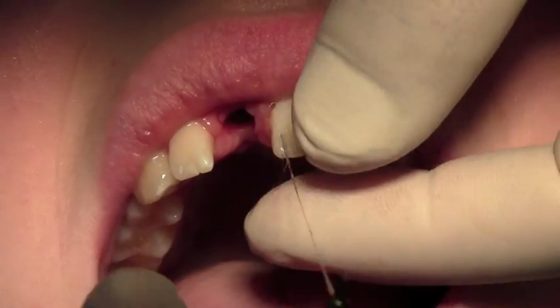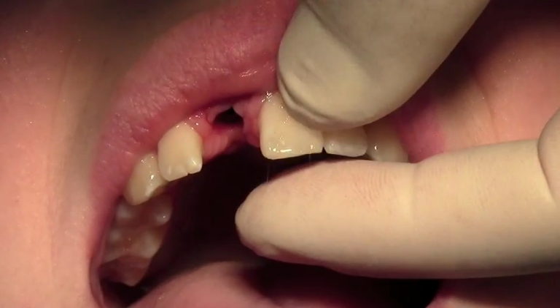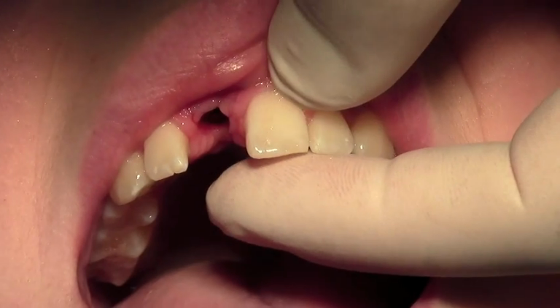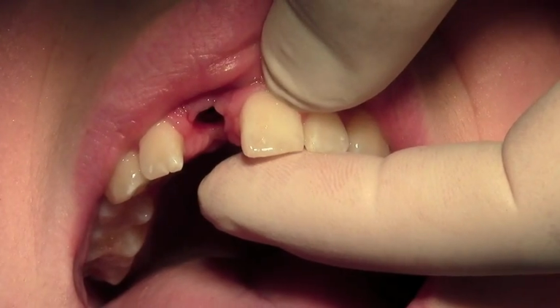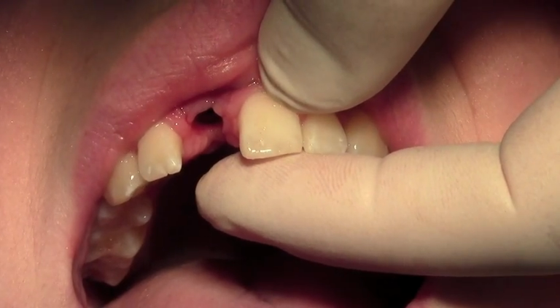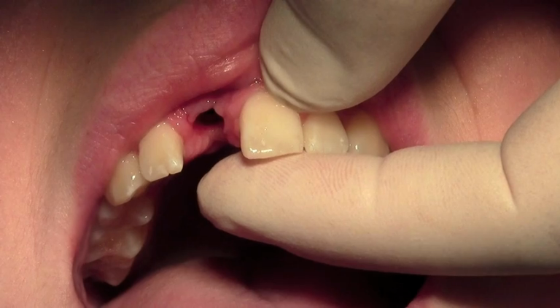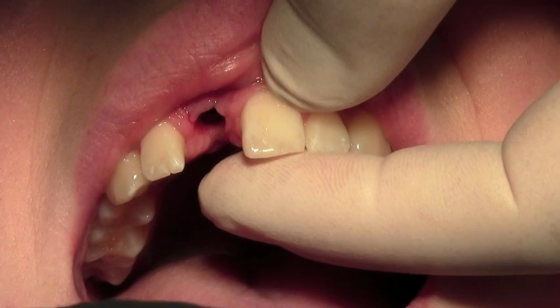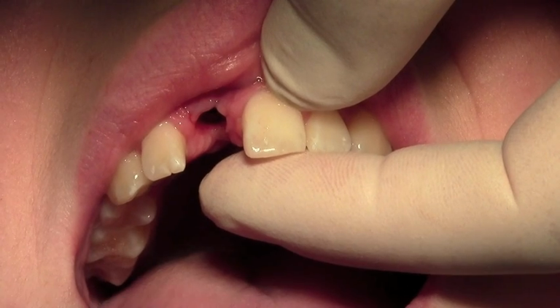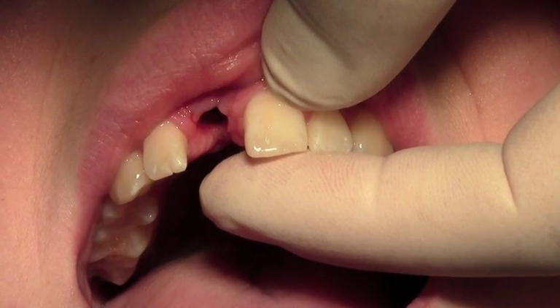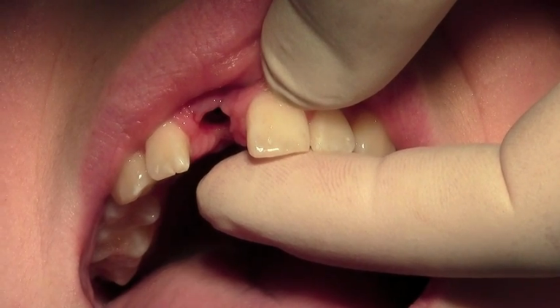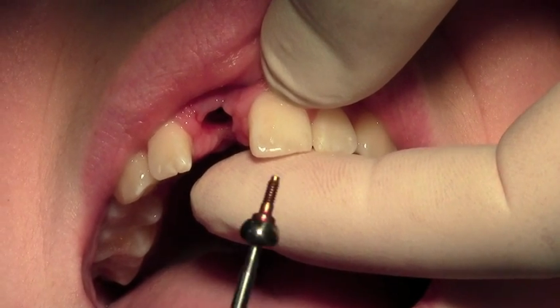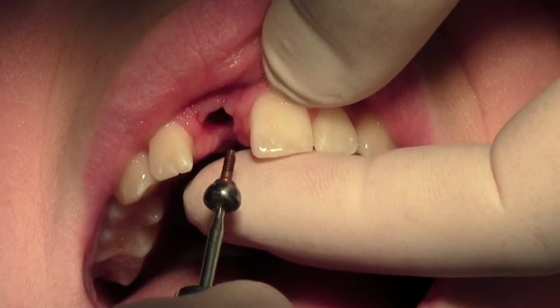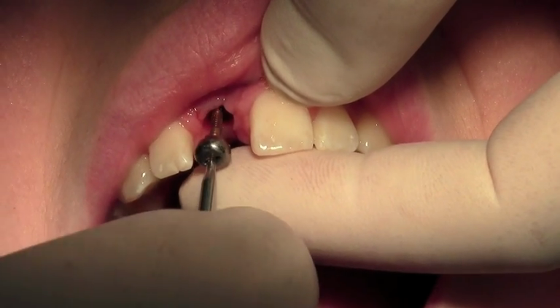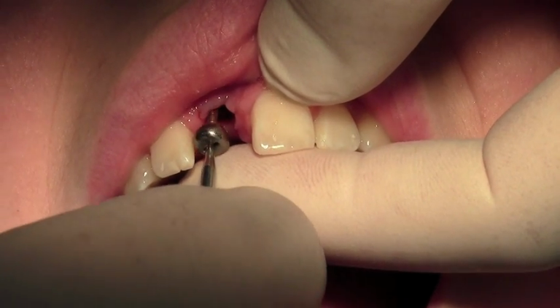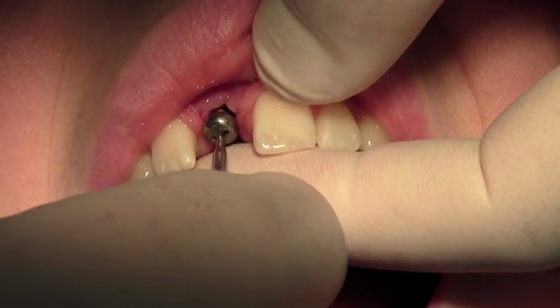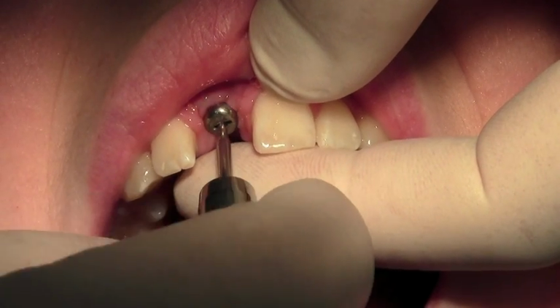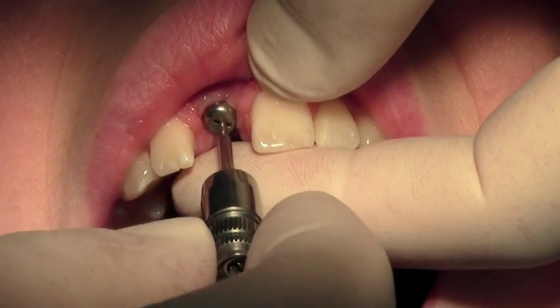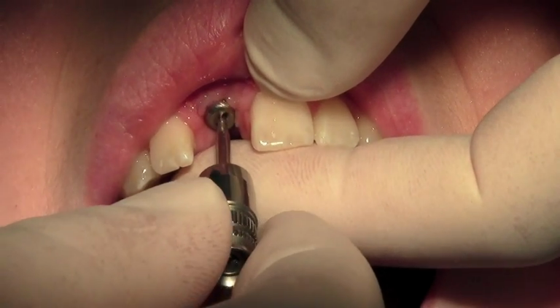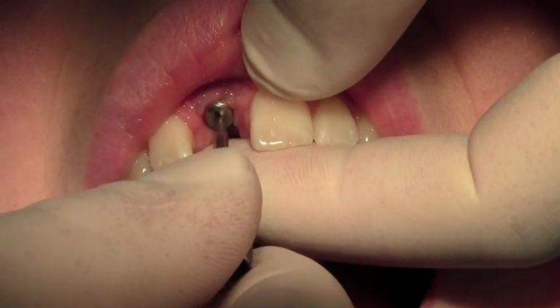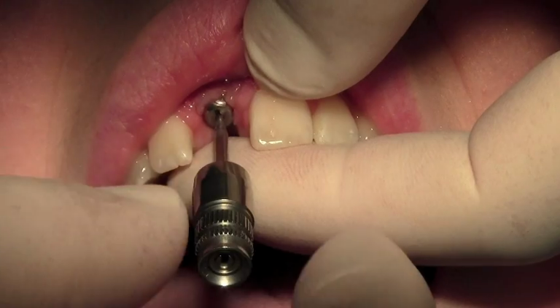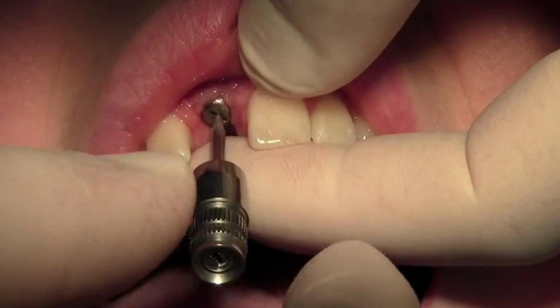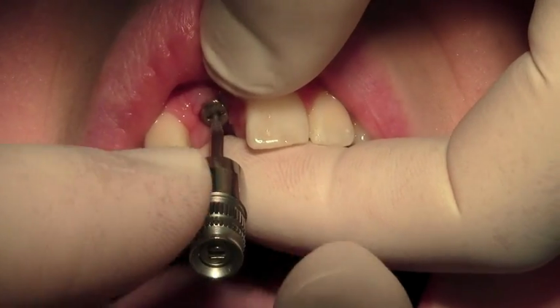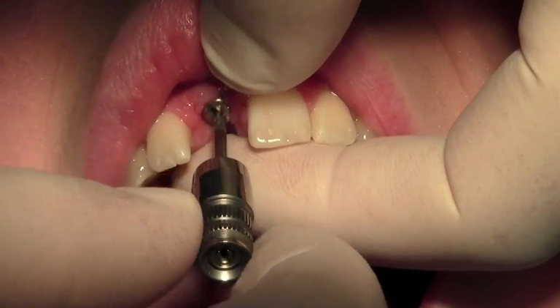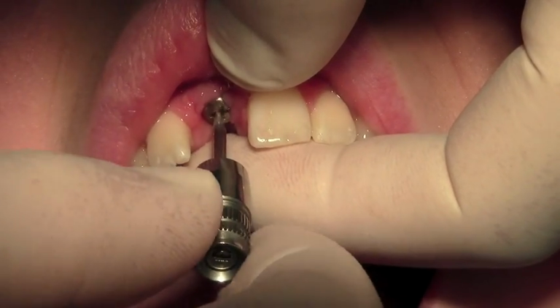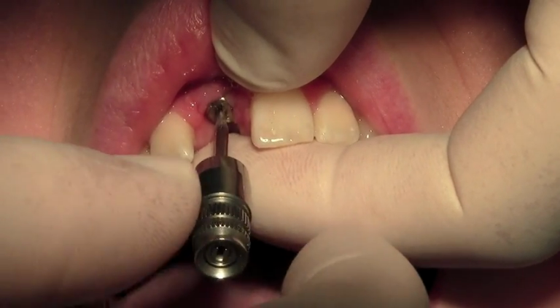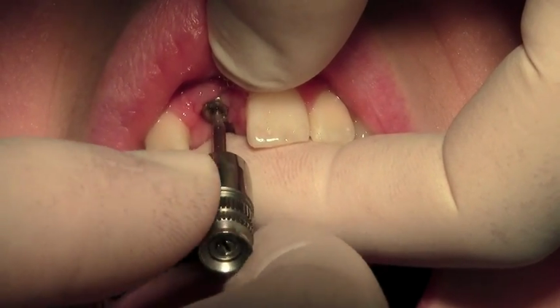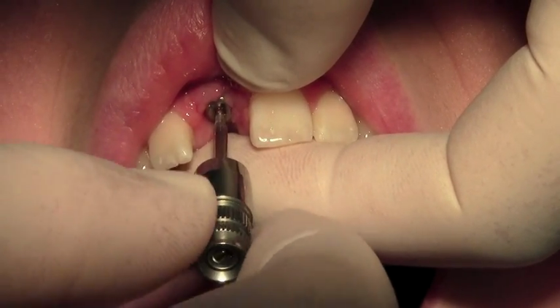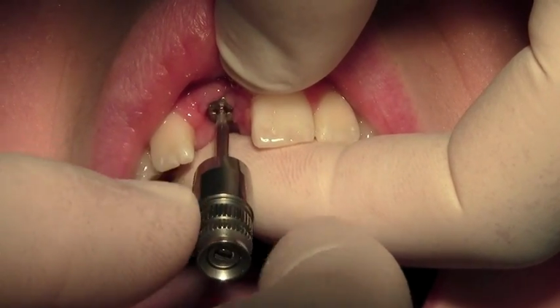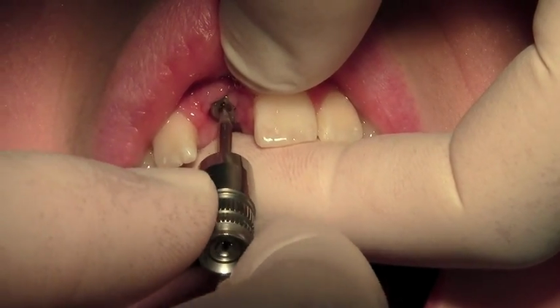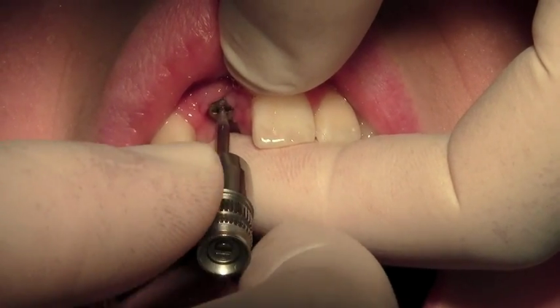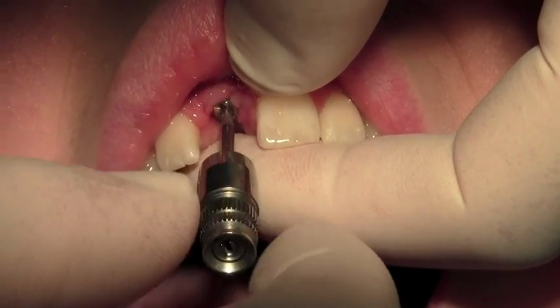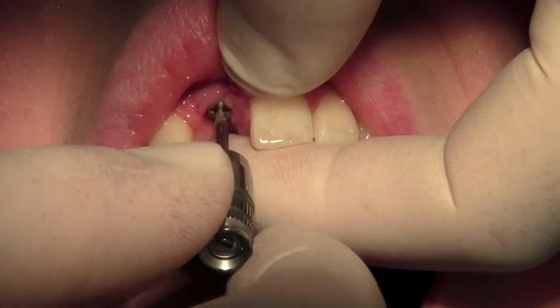I would recommend that immediately you put the healing cap back on so that the patient doesn't feel any discomfort by having a chance for the gum to close up.